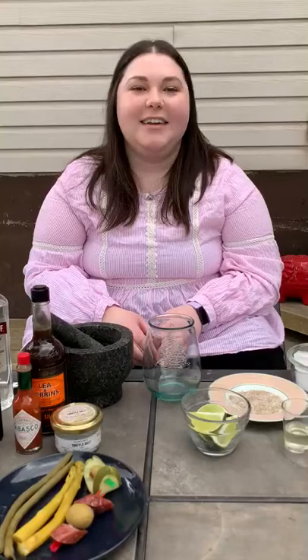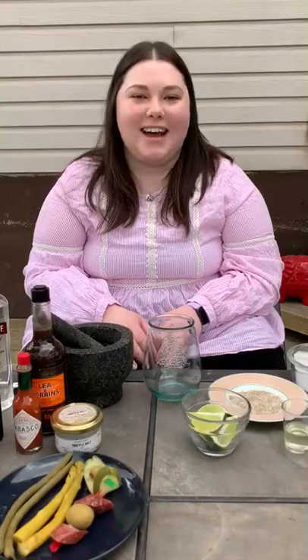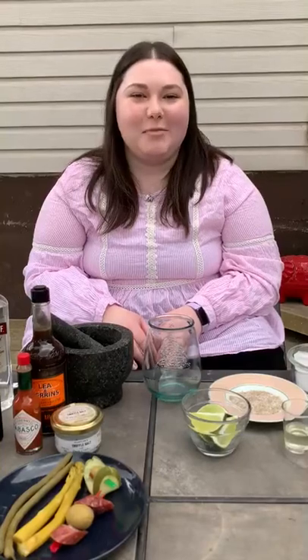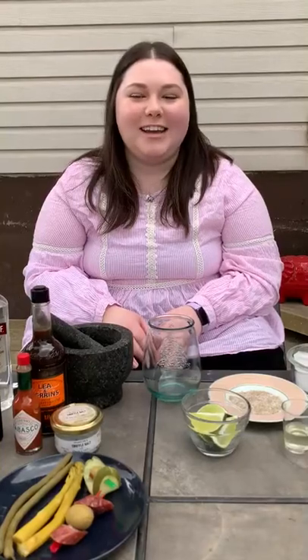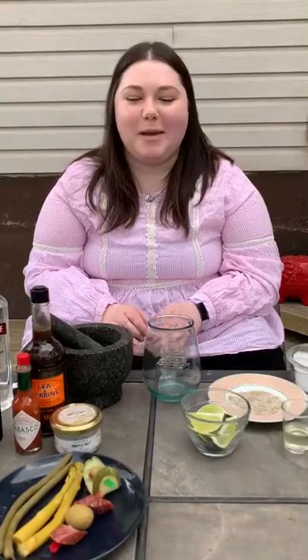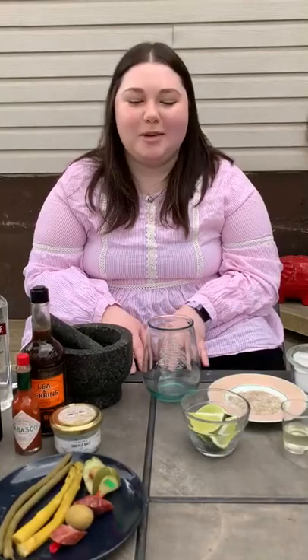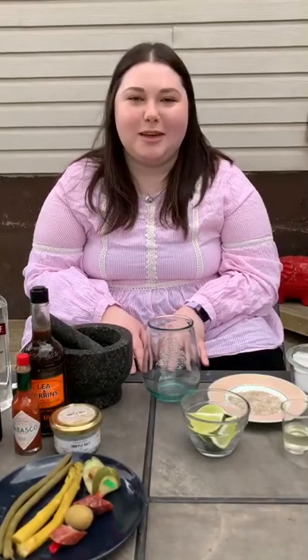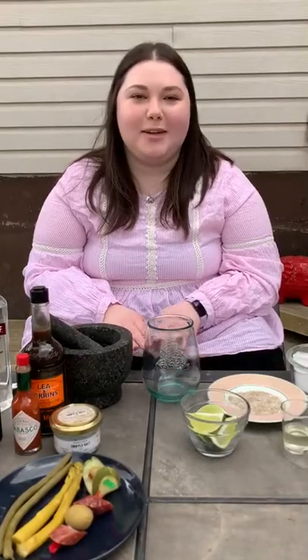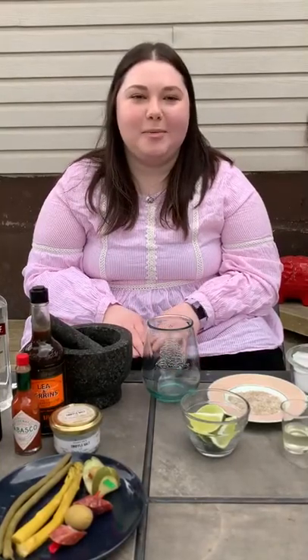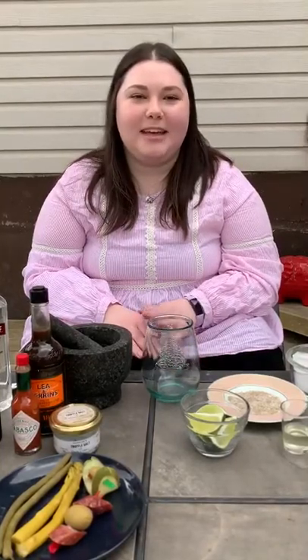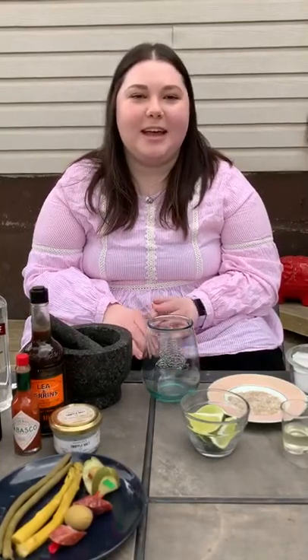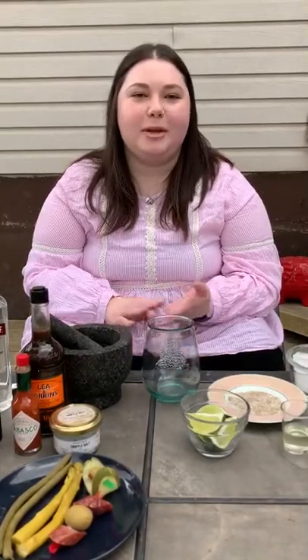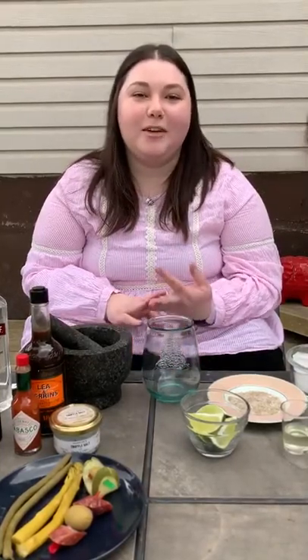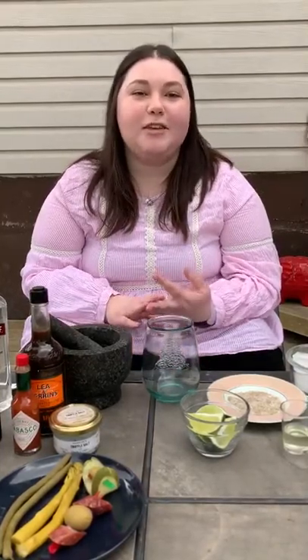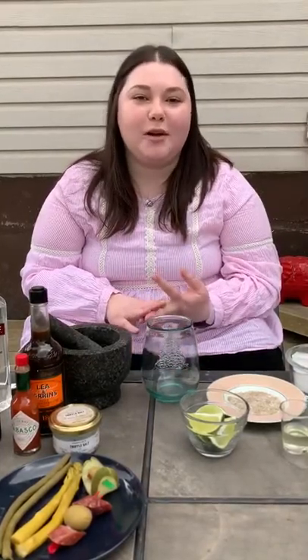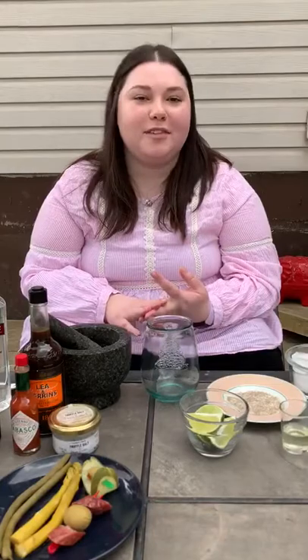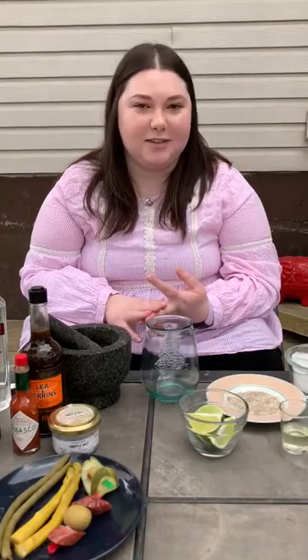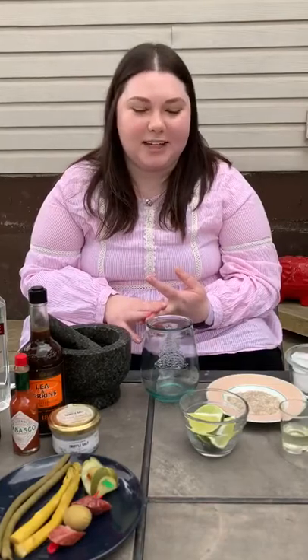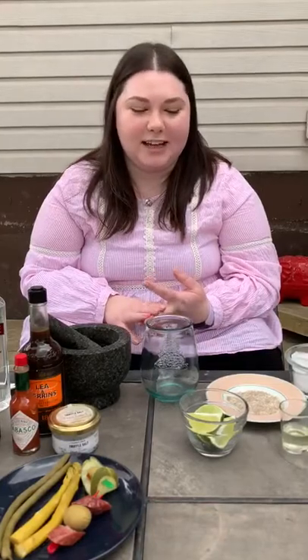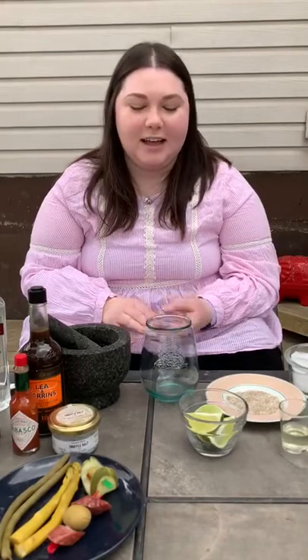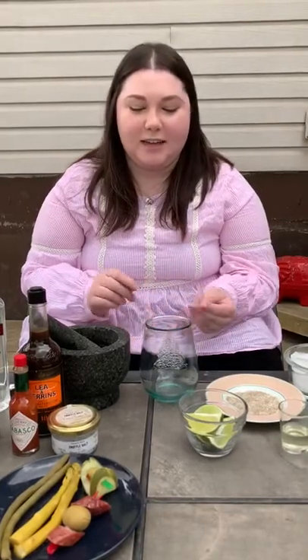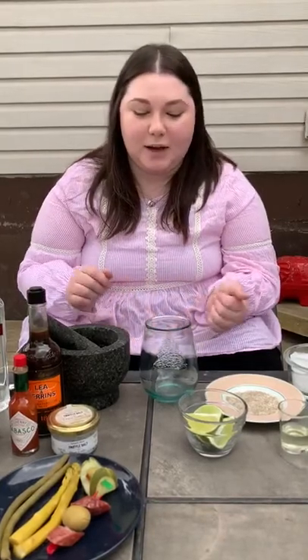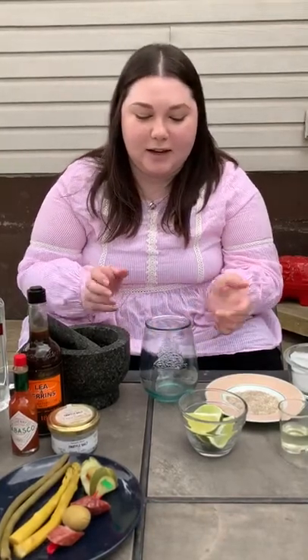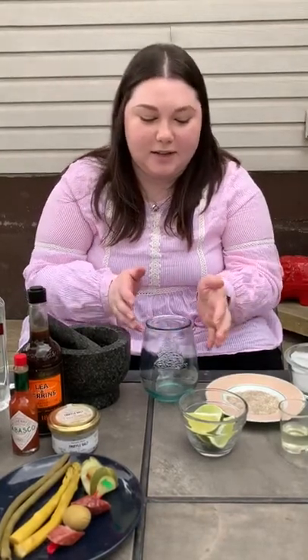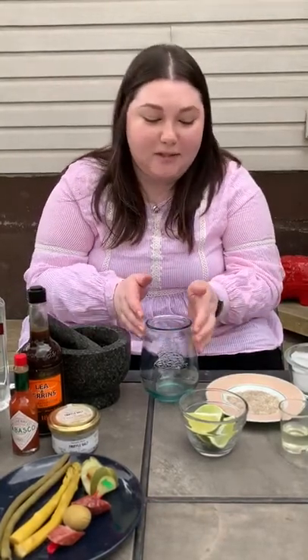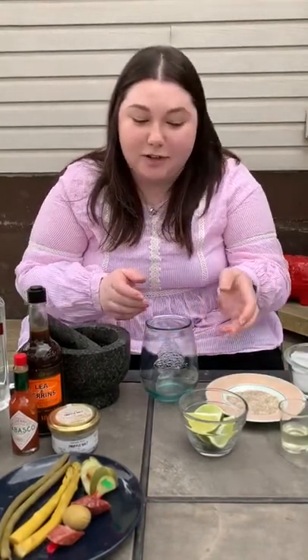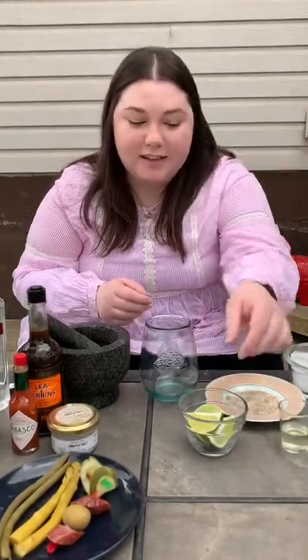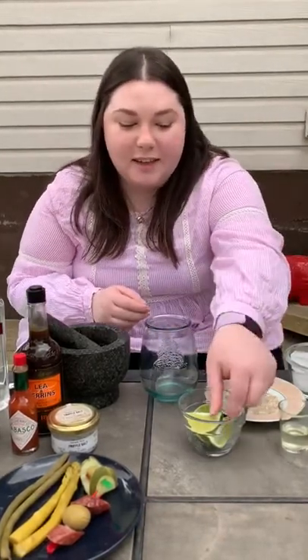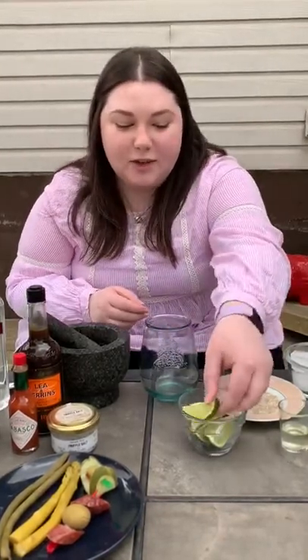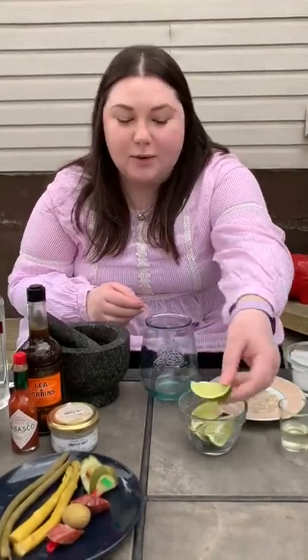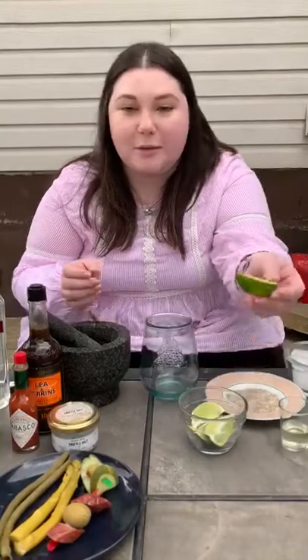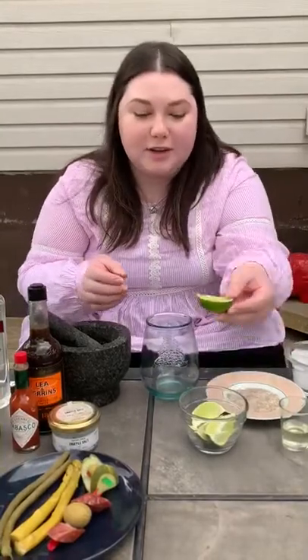Hi everybody, I'm gonna be showing you how to make a black garlic truffle Caesar today. It's one of my favorite drinks, so we're gonna do it.